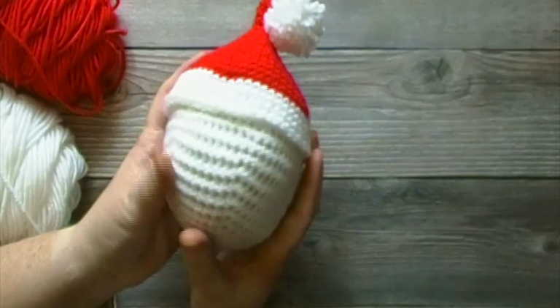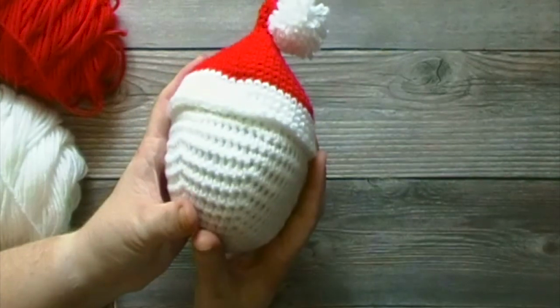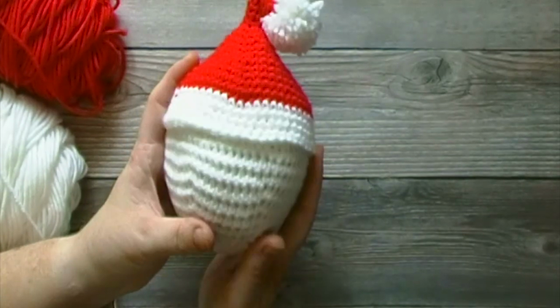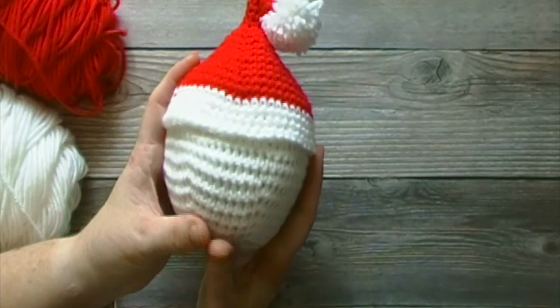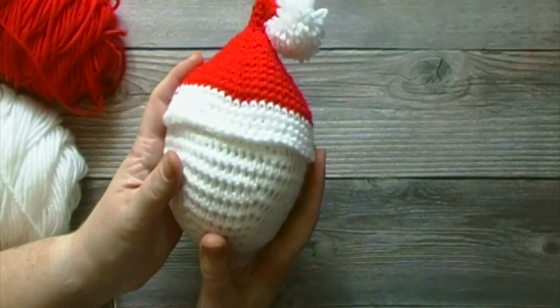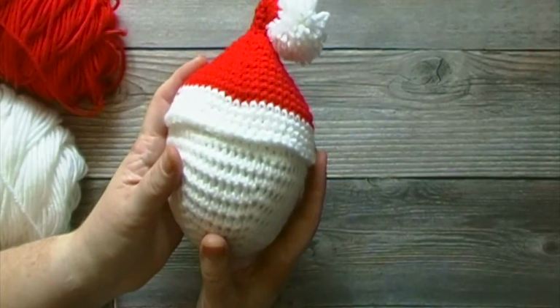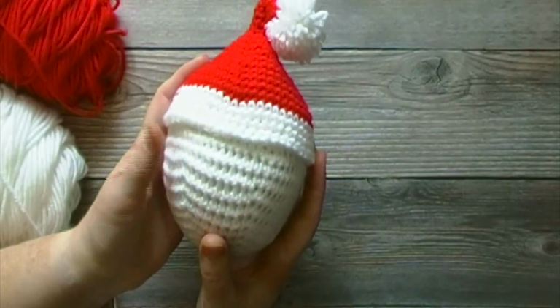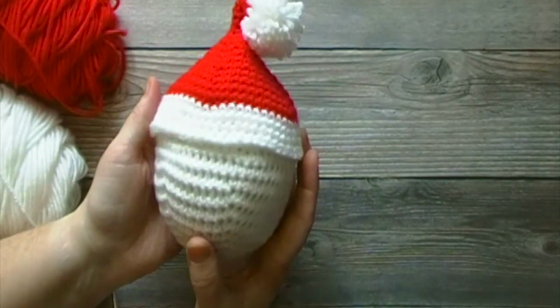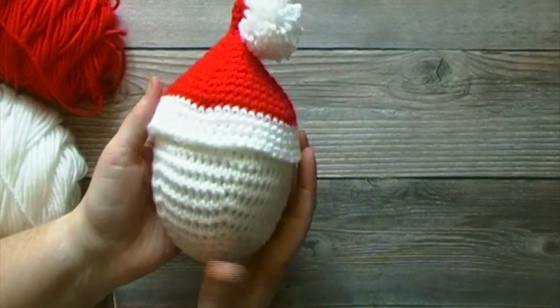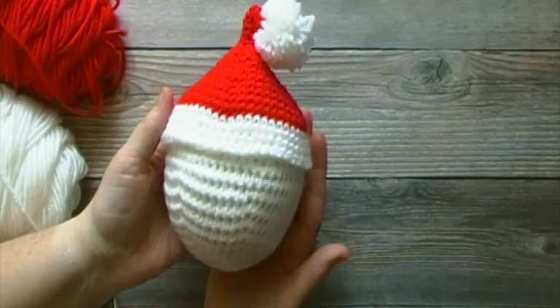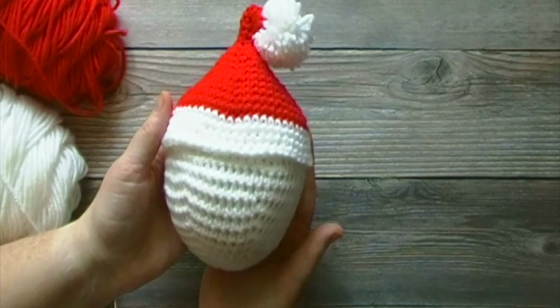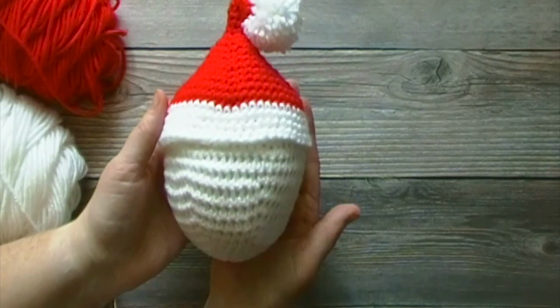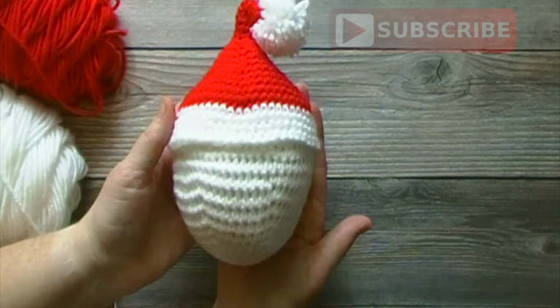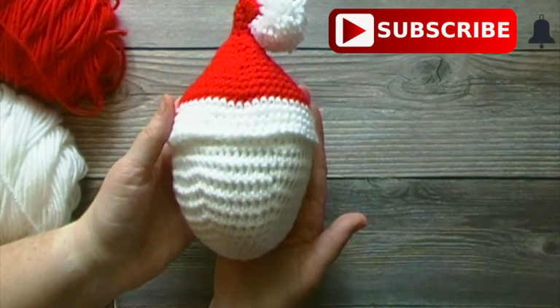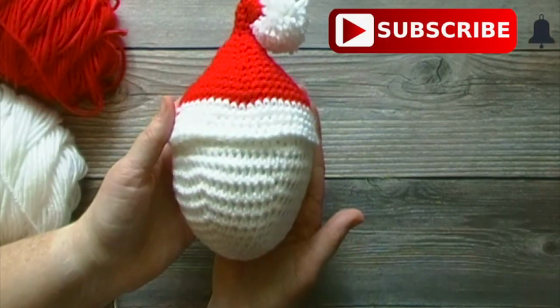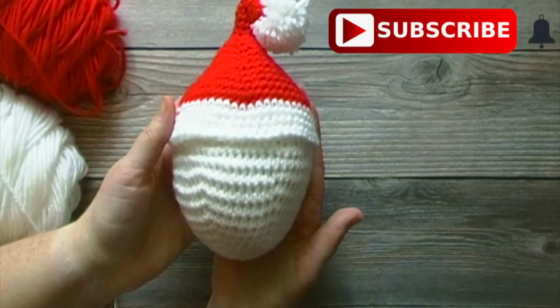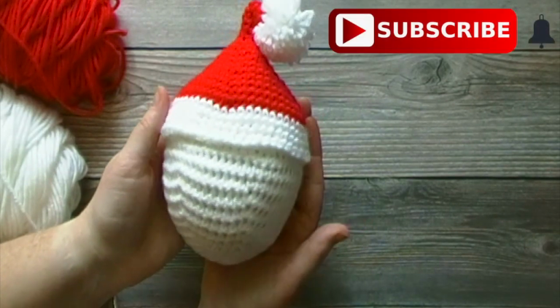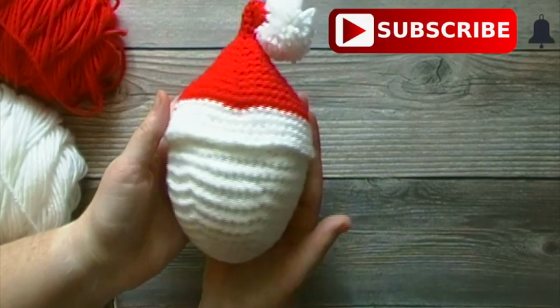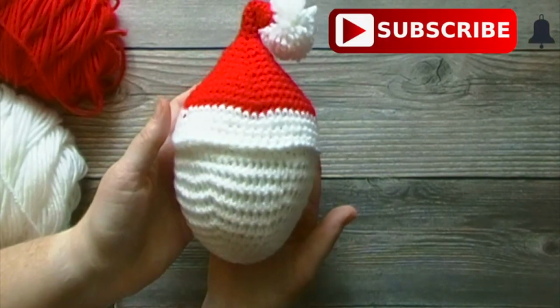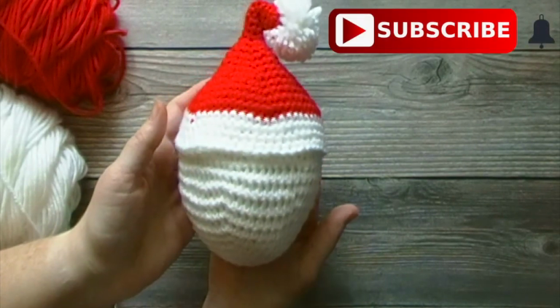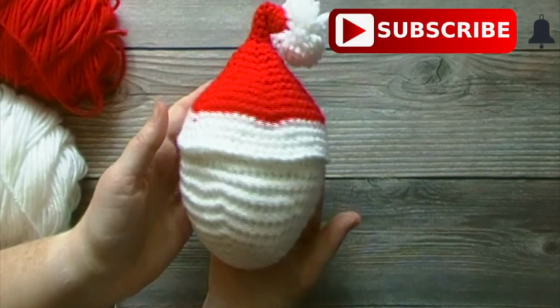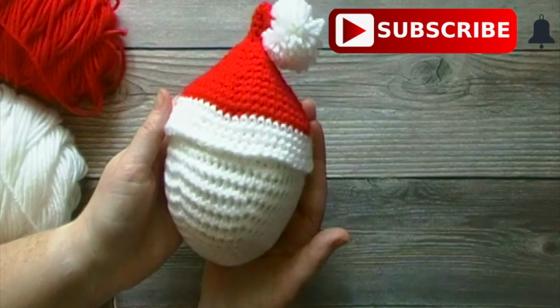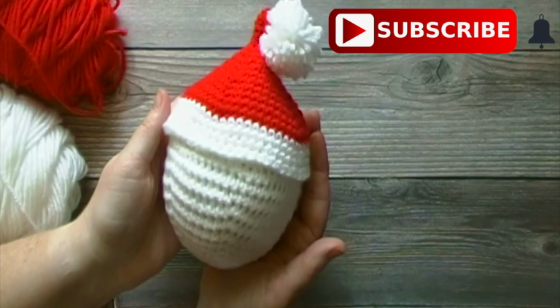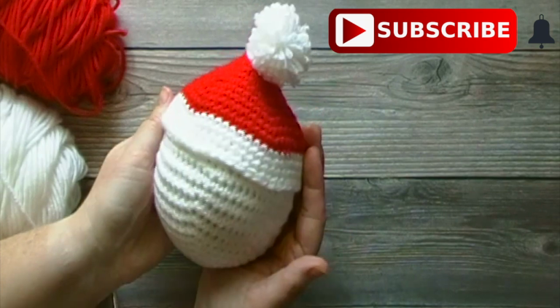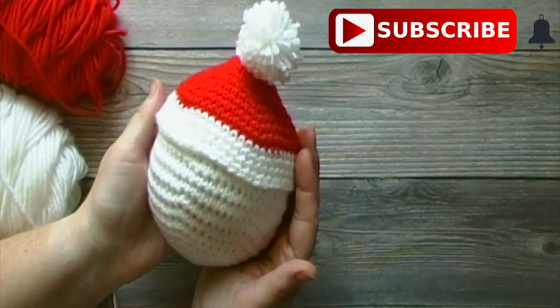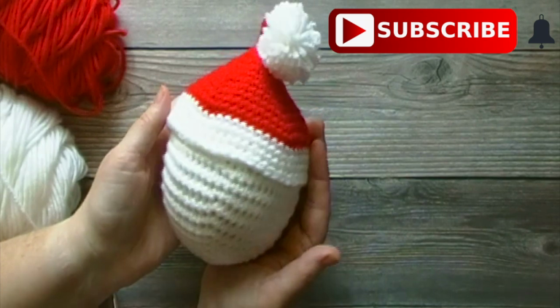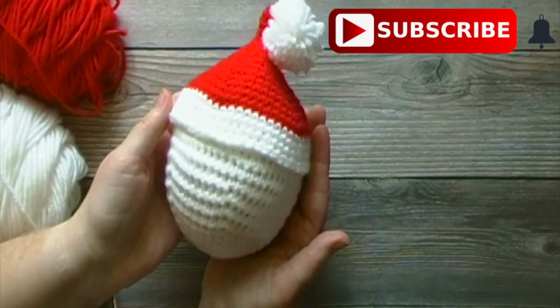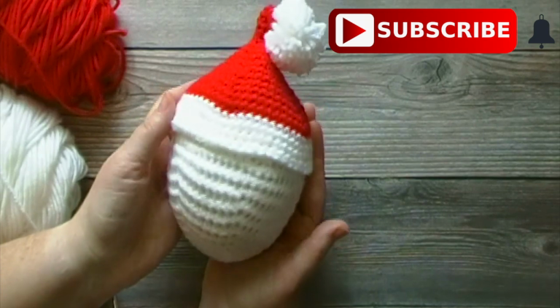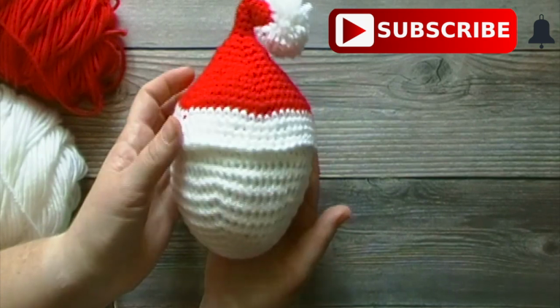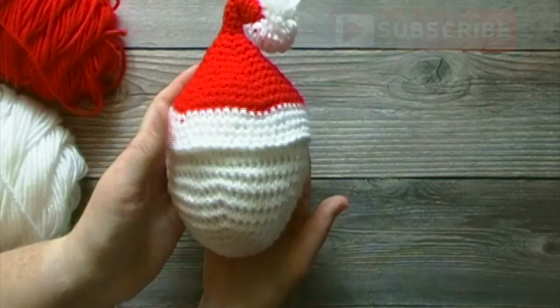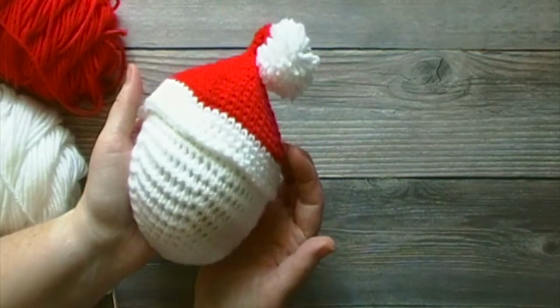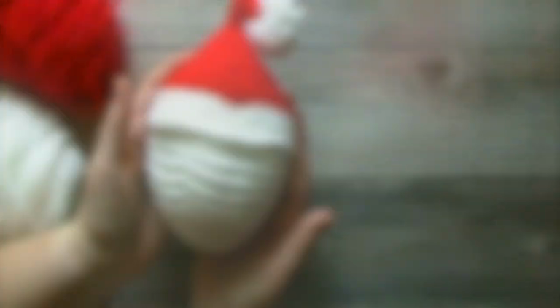If you like this tutorial, please give this video a thumbs up. And if you haven't done so already, please subscribe and hit the bell notification to be notified of future crochet tutorials. I upload a new crochet tutorial every Friday. Now let's get into this tutorial.